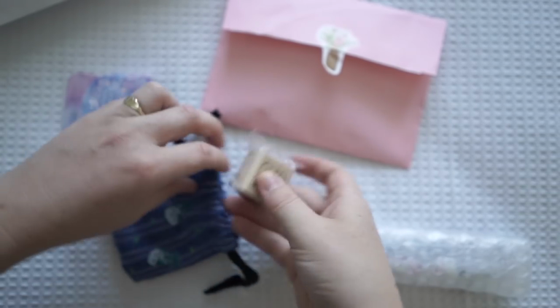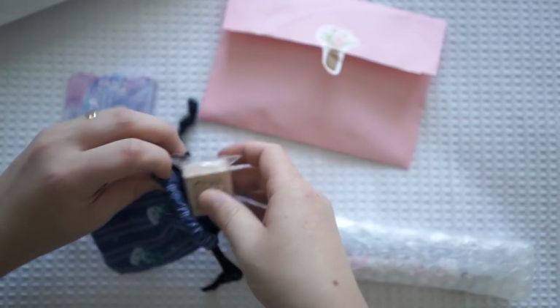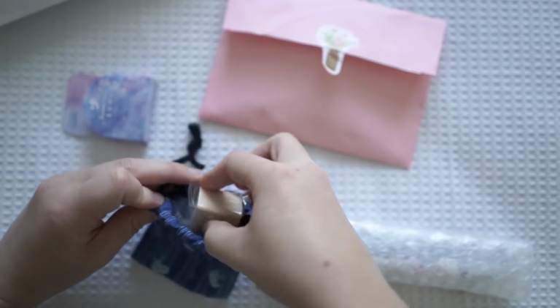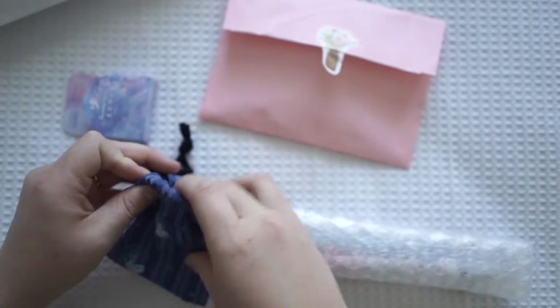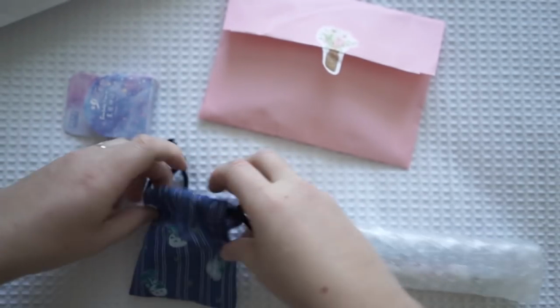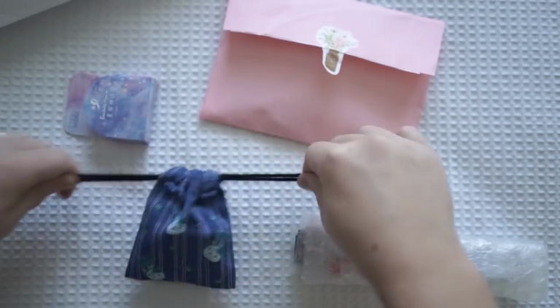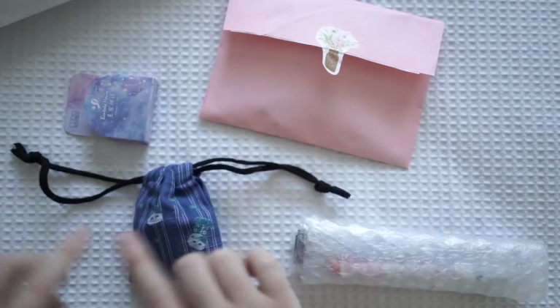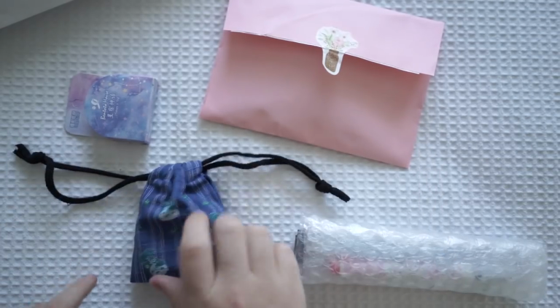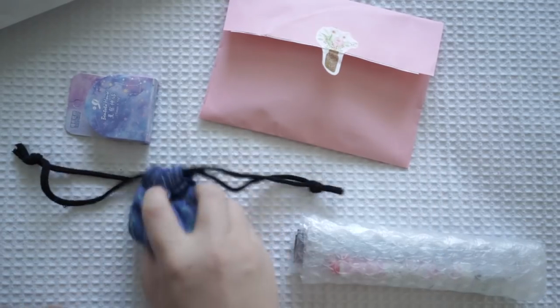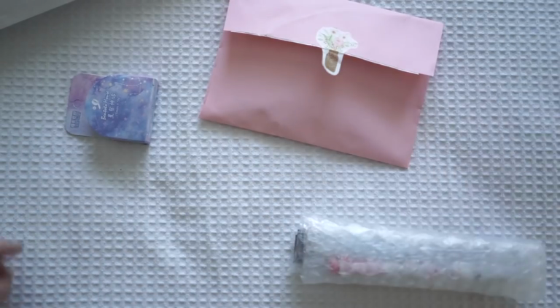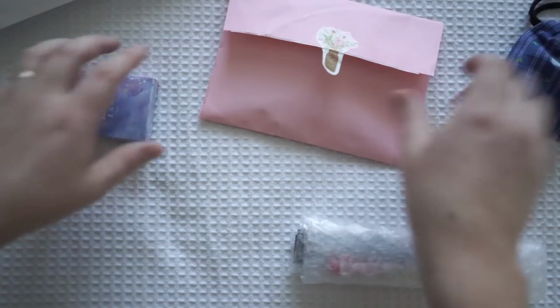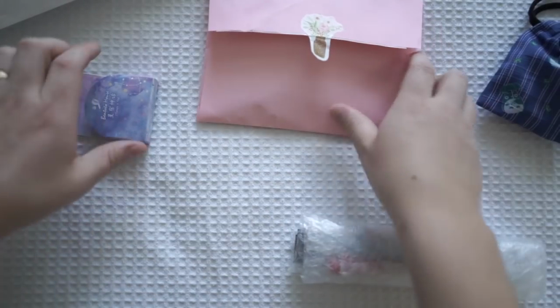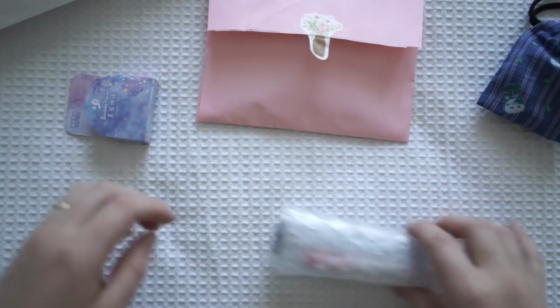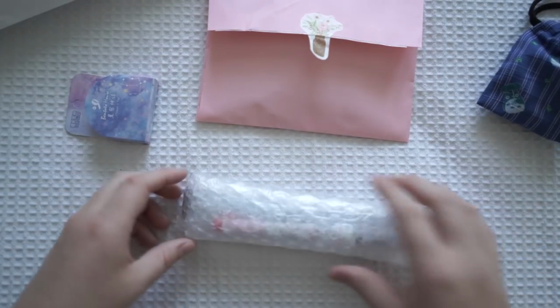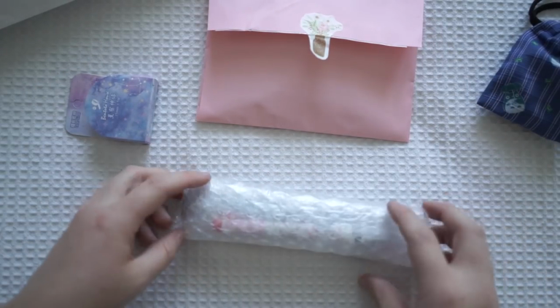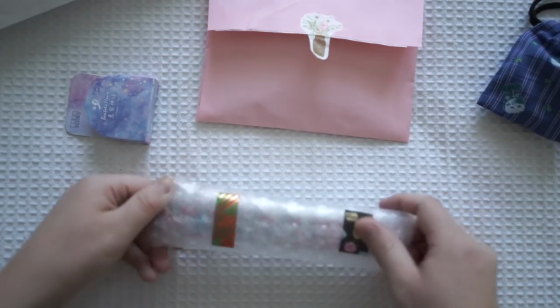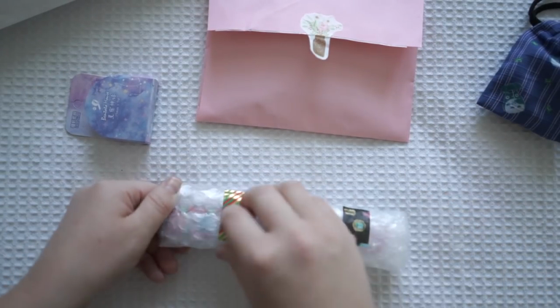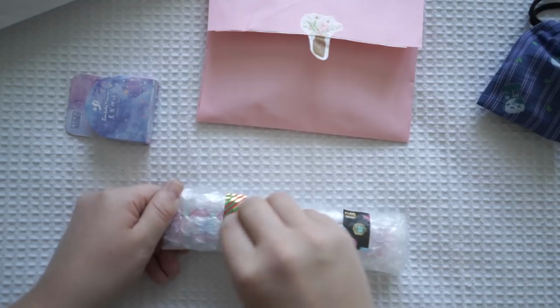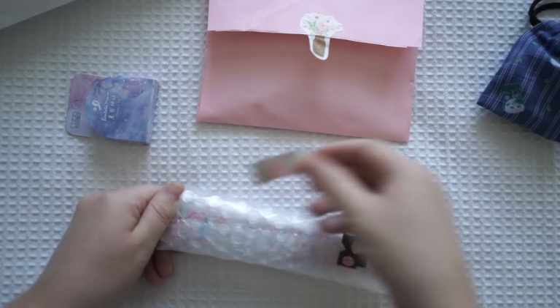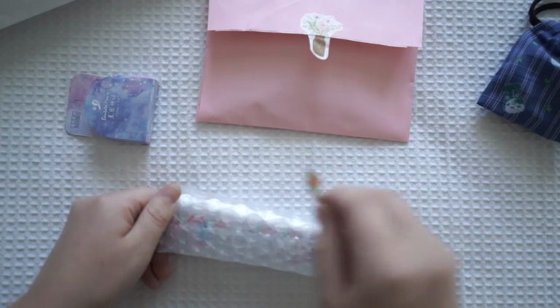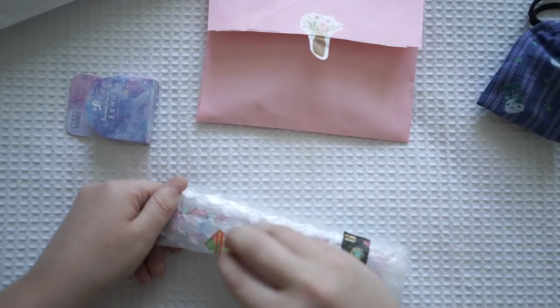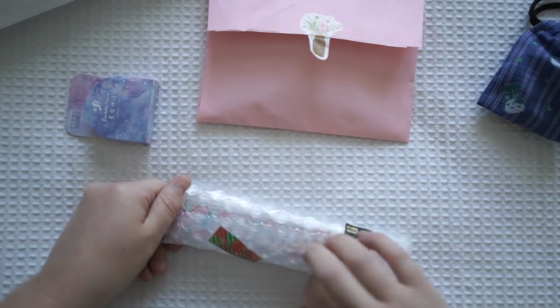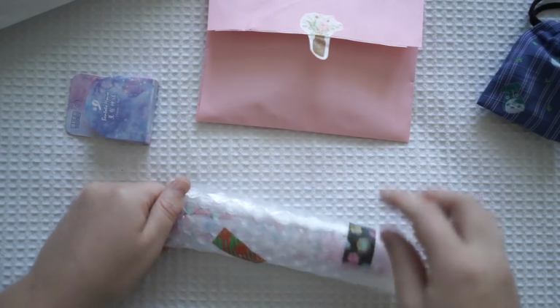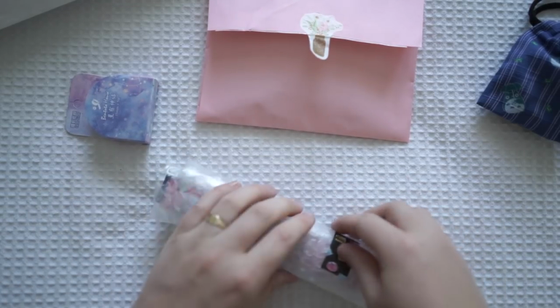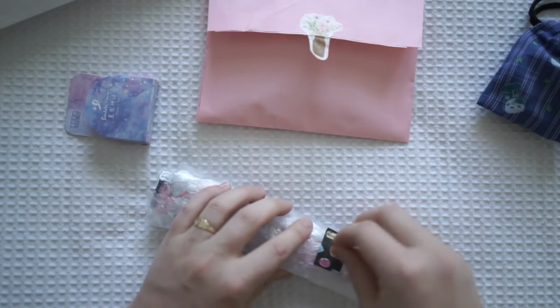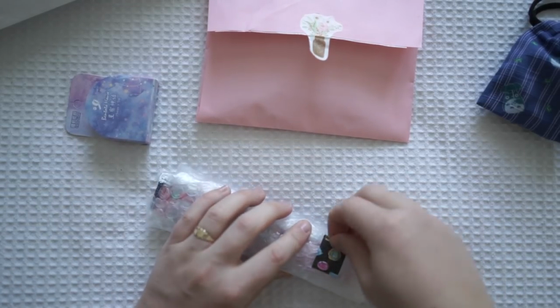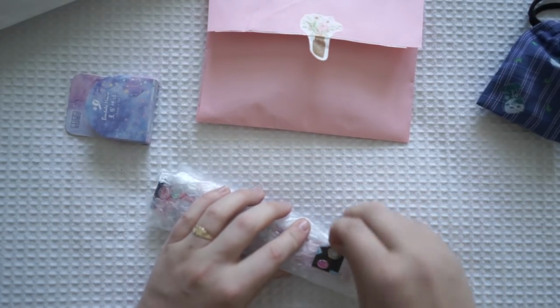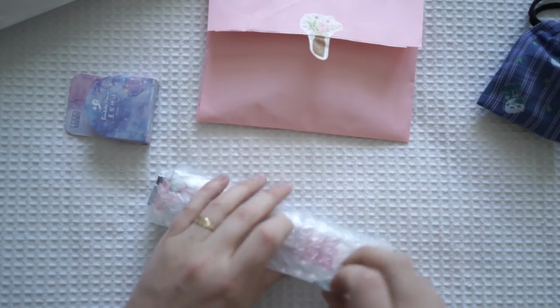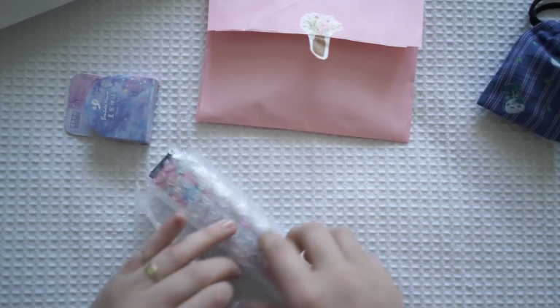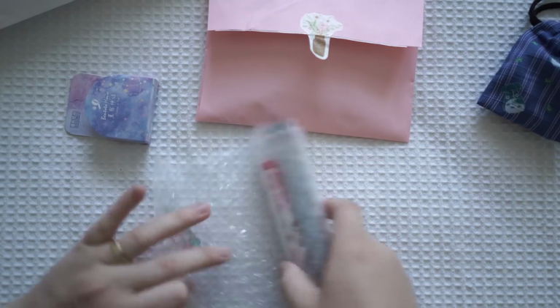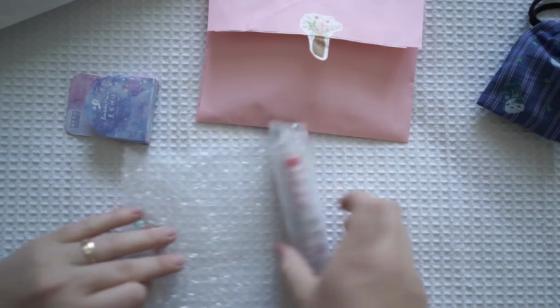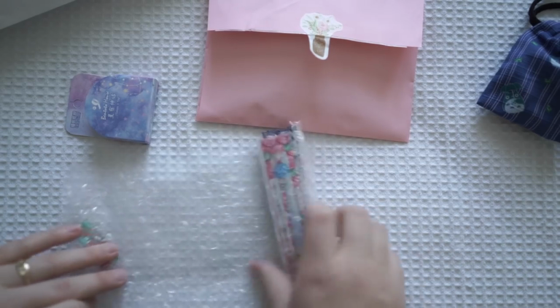And the Totoro bag is so adorable too. I saw these when I was in Japan and I was nearly running out of stationery funds, so I didn't grab it - but I'm so glad I have one now. I really appreciate it.